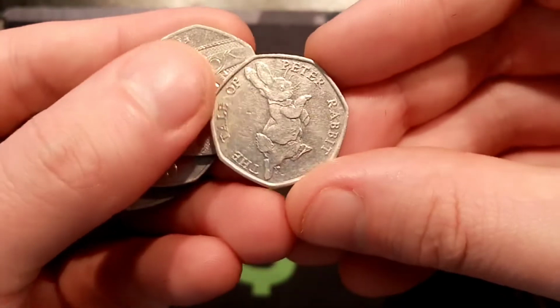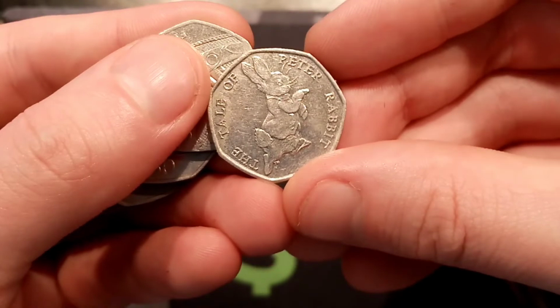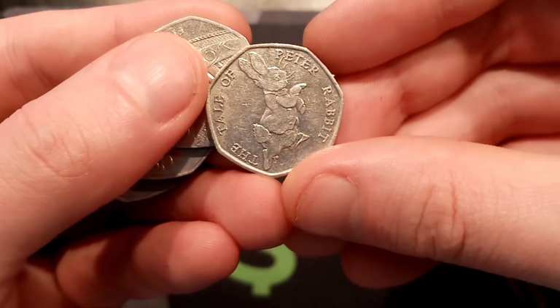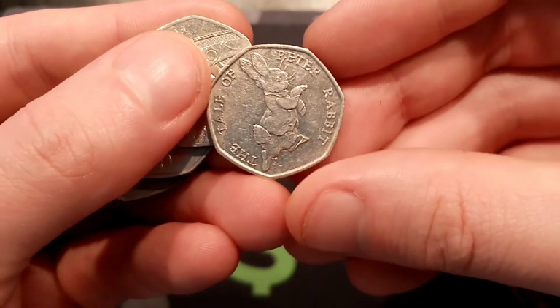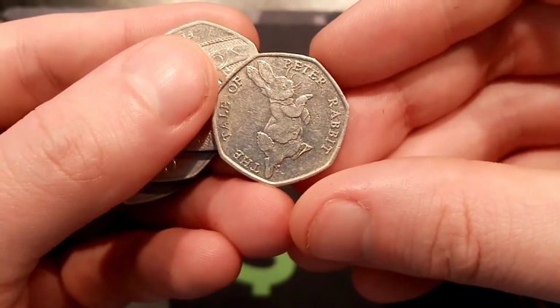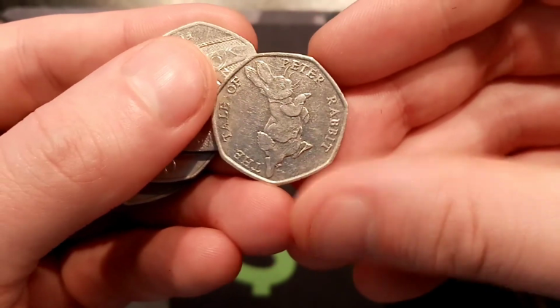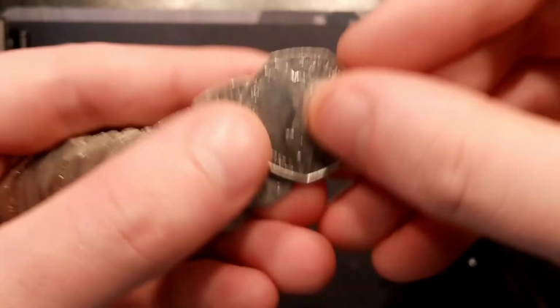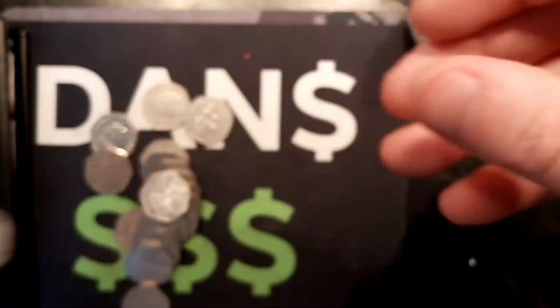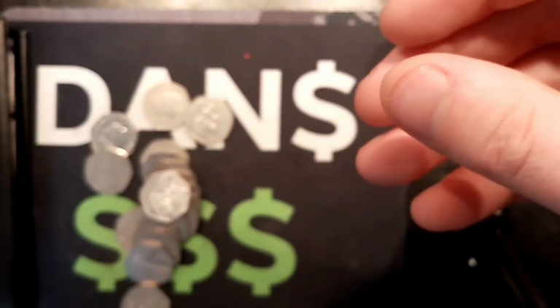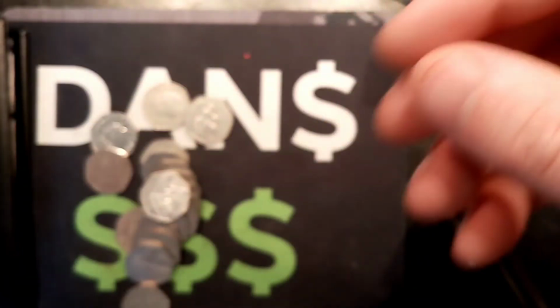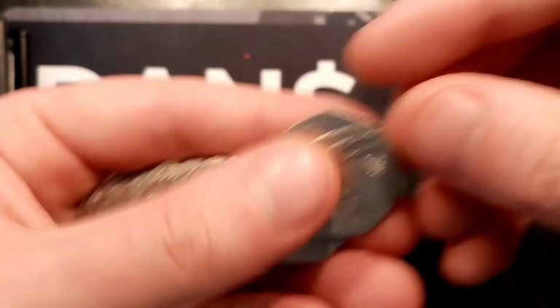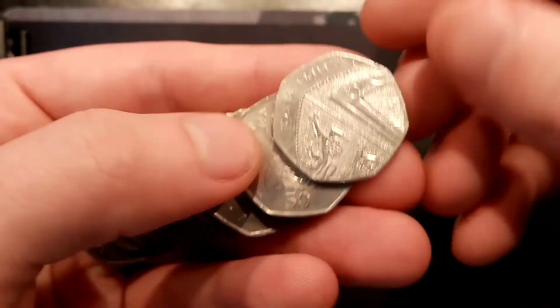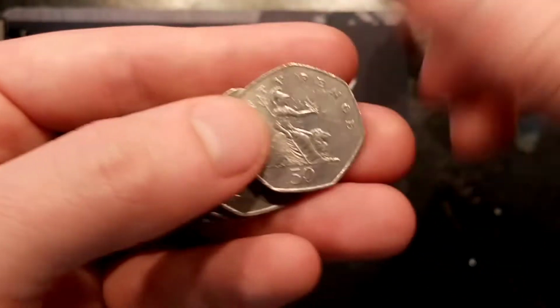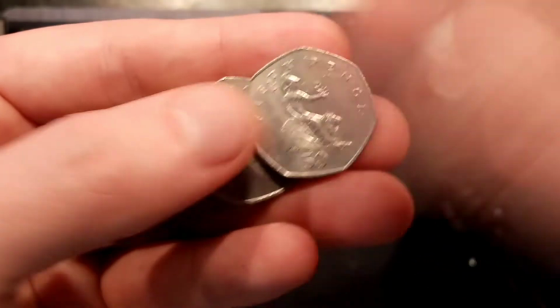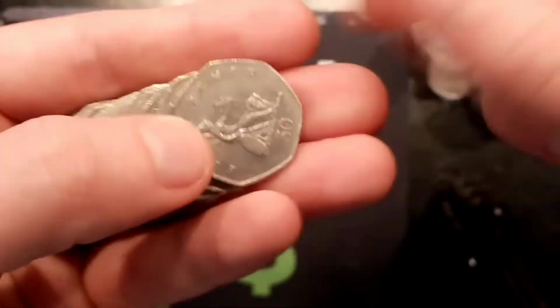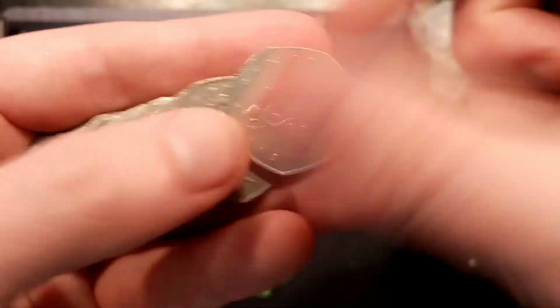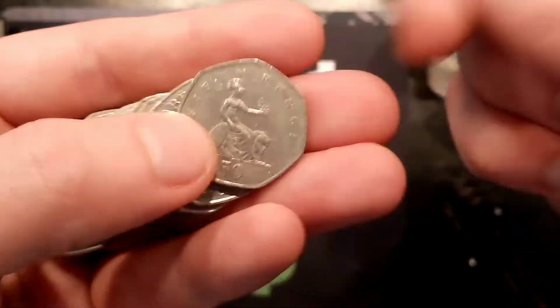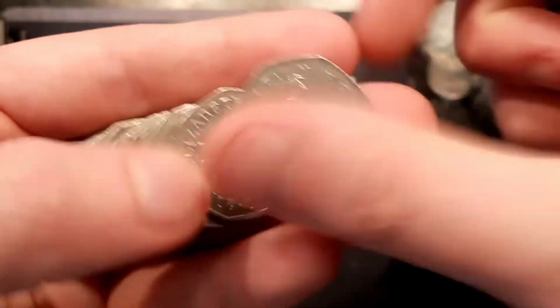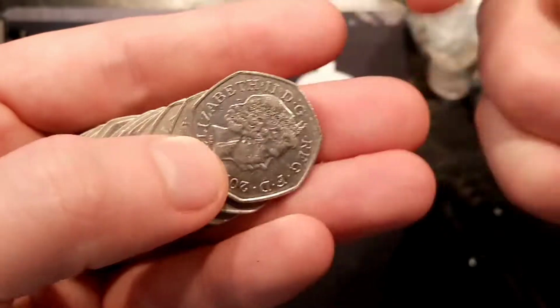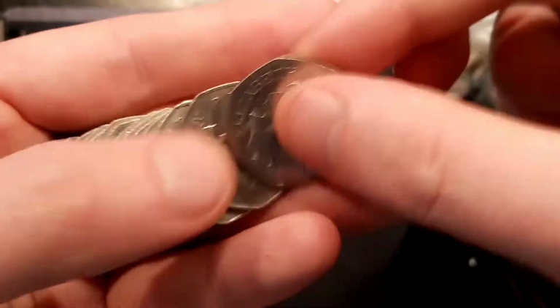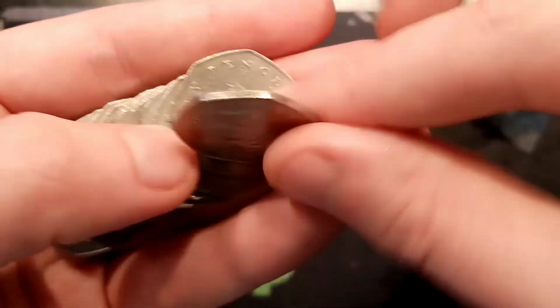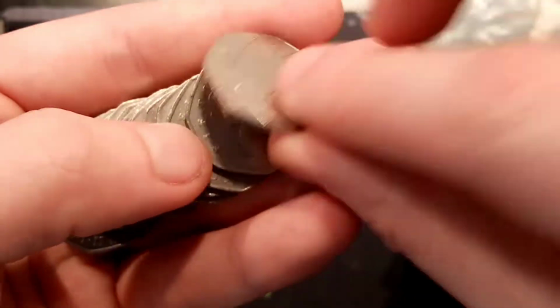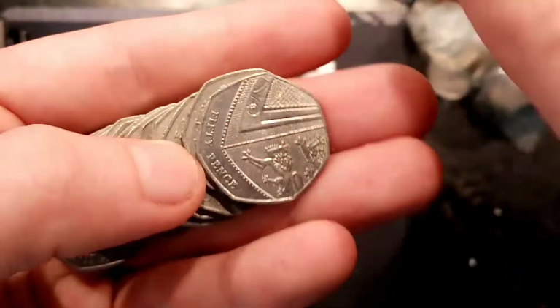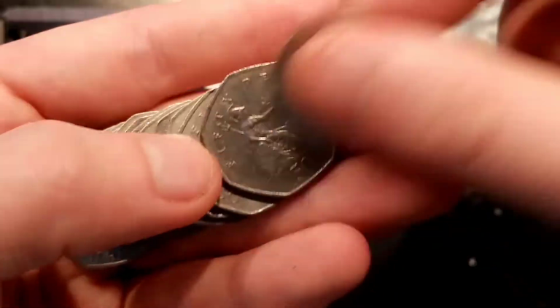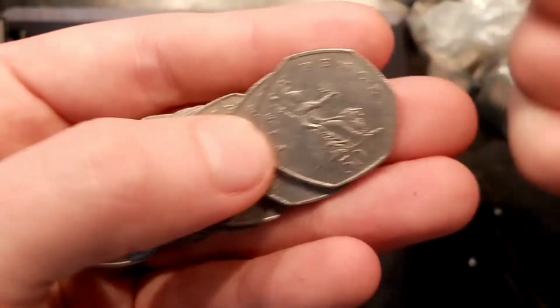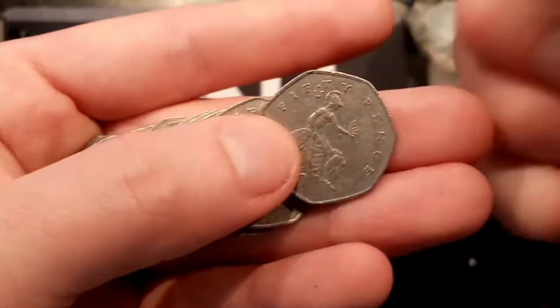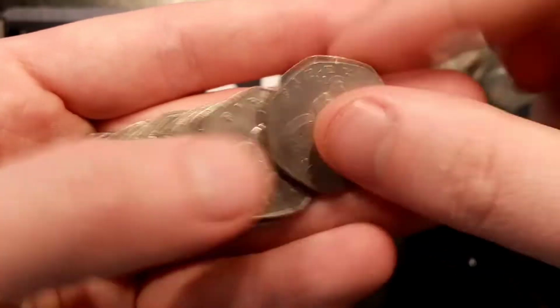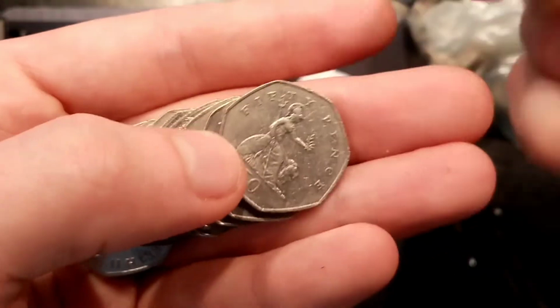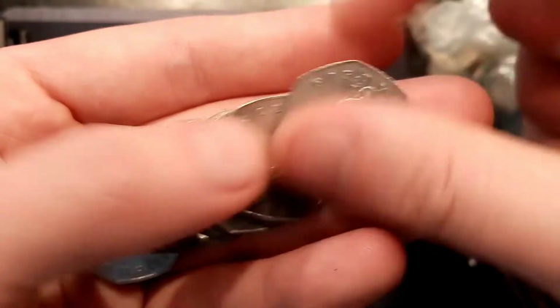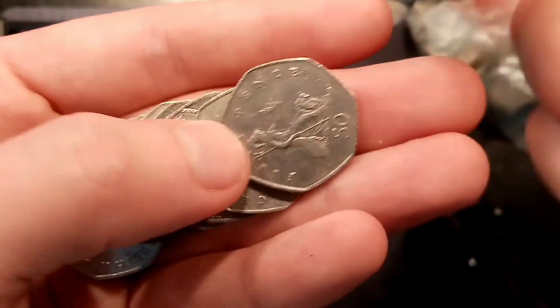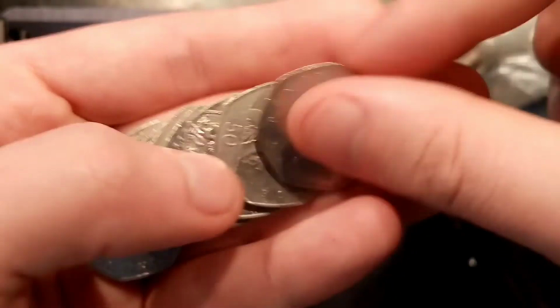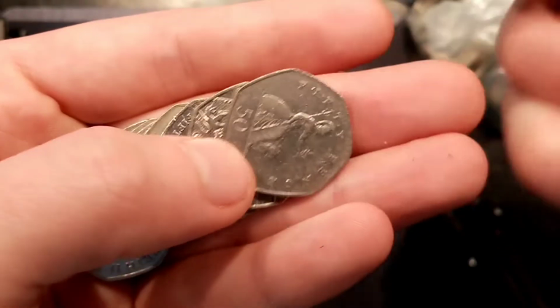We've picked up our second find in this coin hunt: the Tale of Peter Rabbit — the second most common of all the Beatrix Potters. The coin we found first was the Benjamin Bunny, the most common.